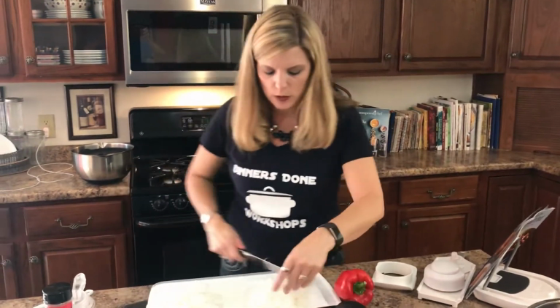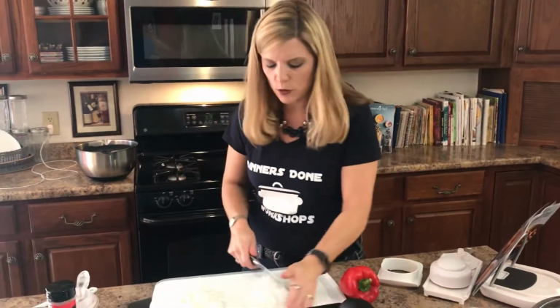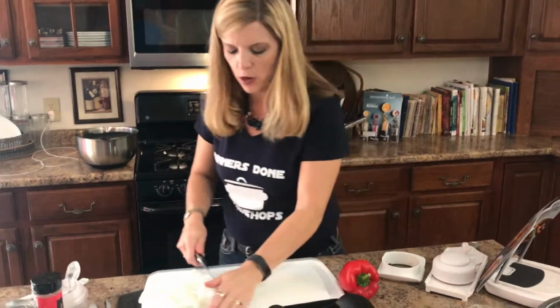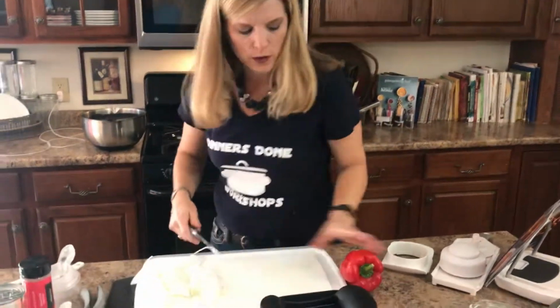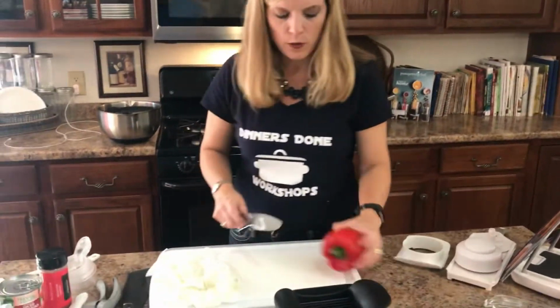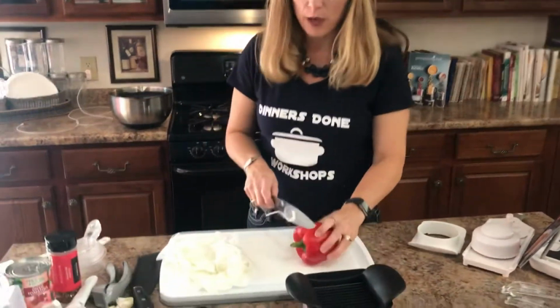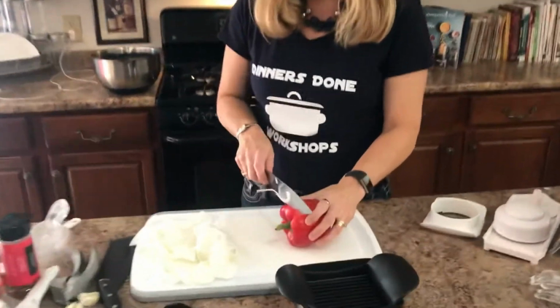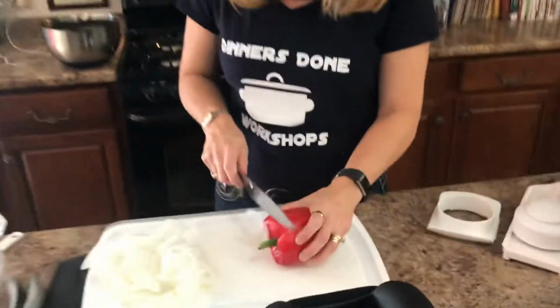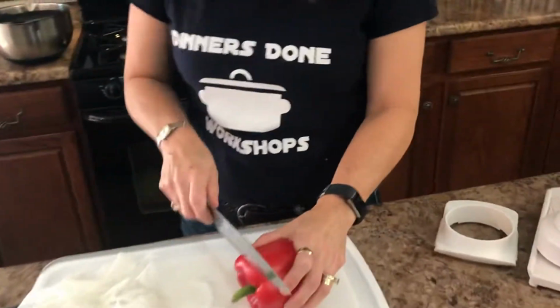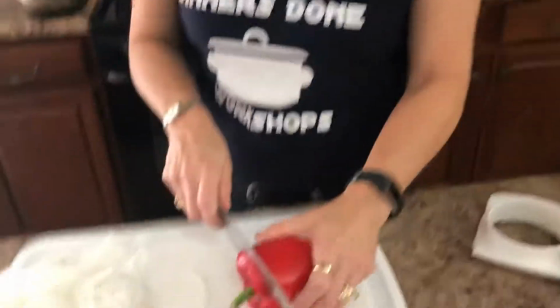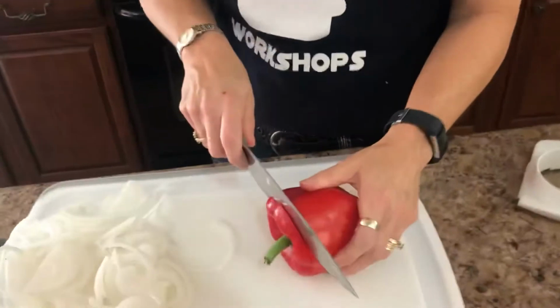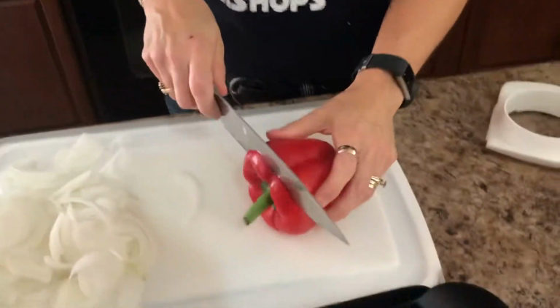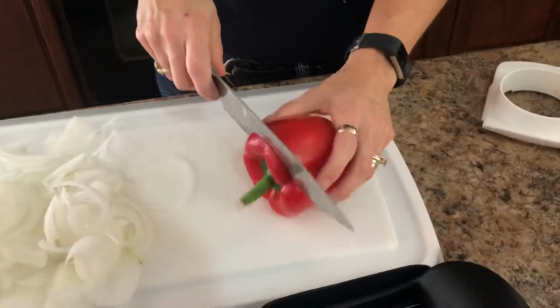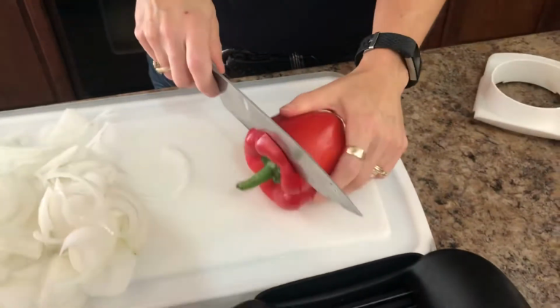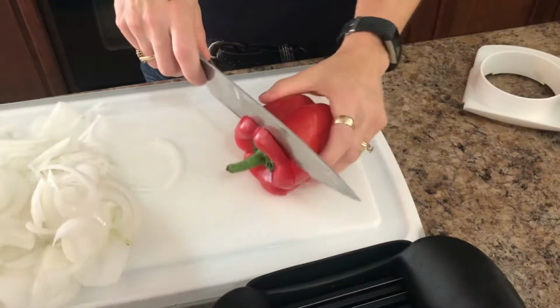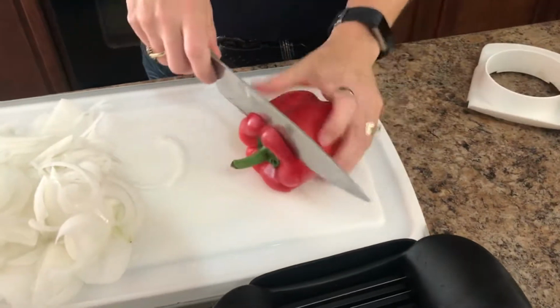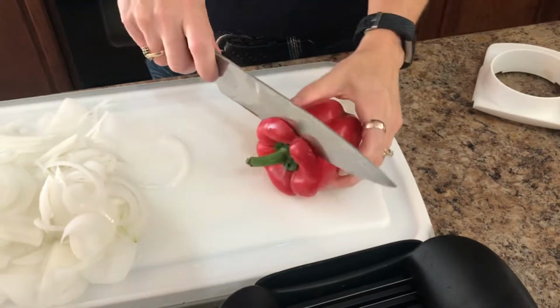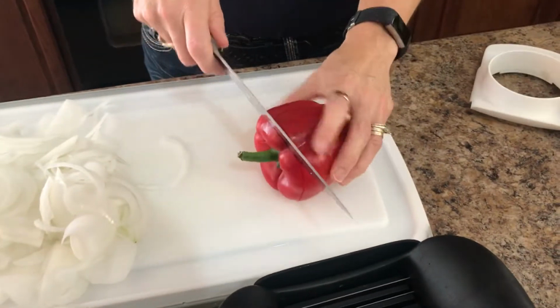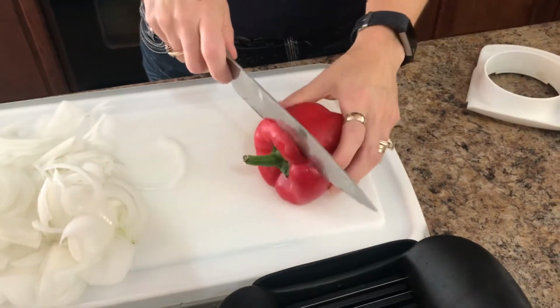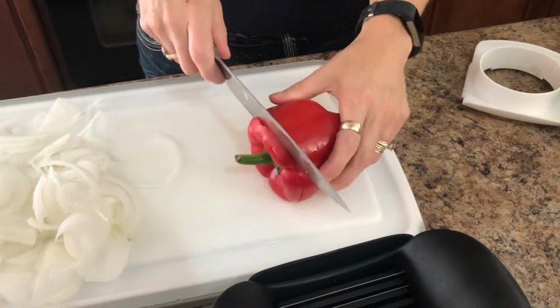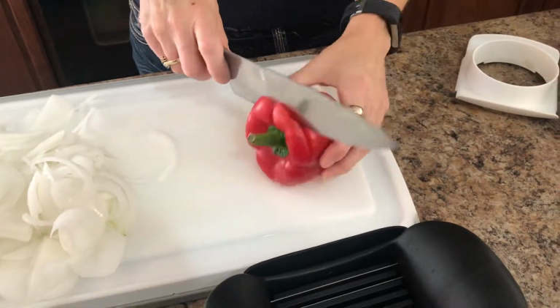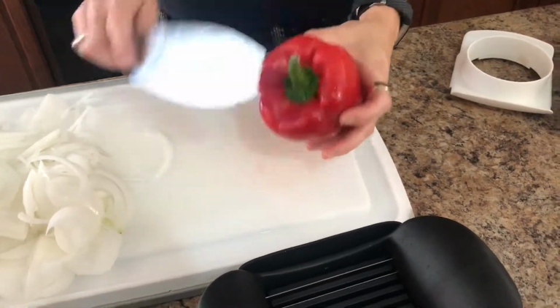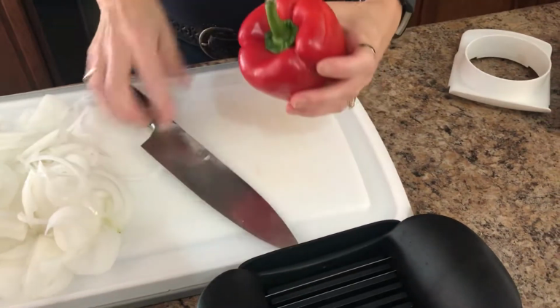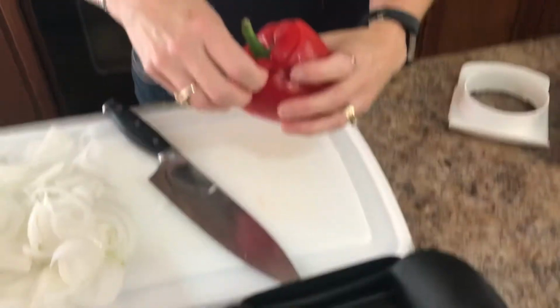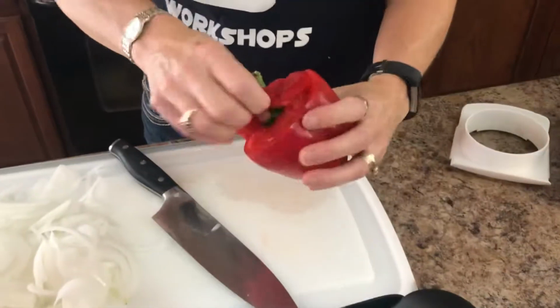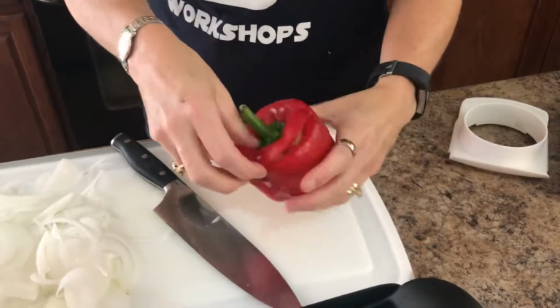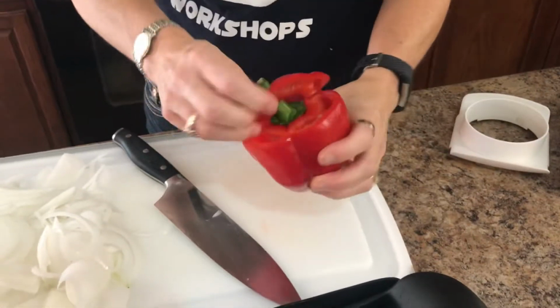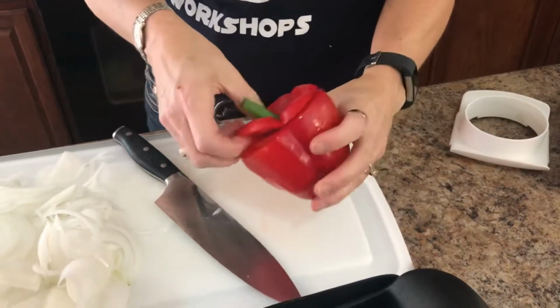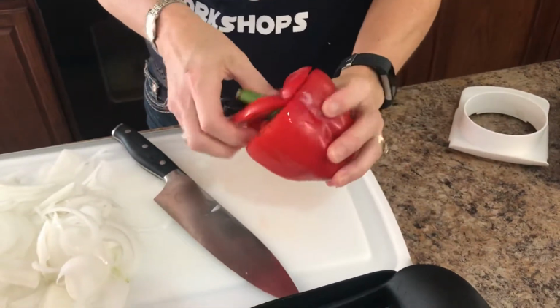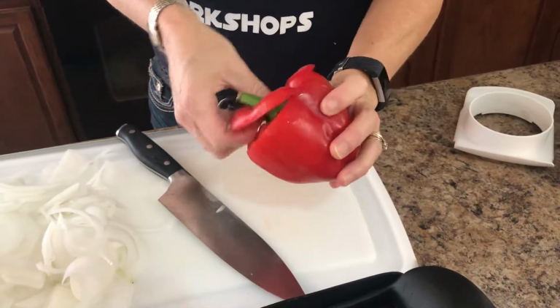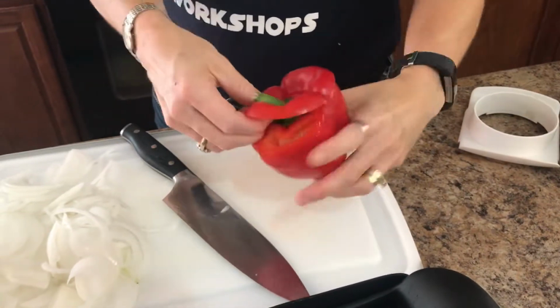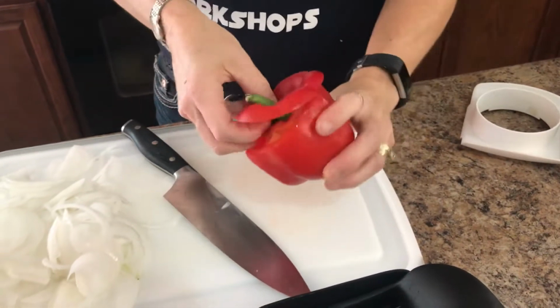We're going to scoot our onion over and cut off the top of our bell pepper. Just cut through, but don't cut all the way through, then rotate the pepper — the knife is doing all the work. Put your thumb on the stem and pull around.